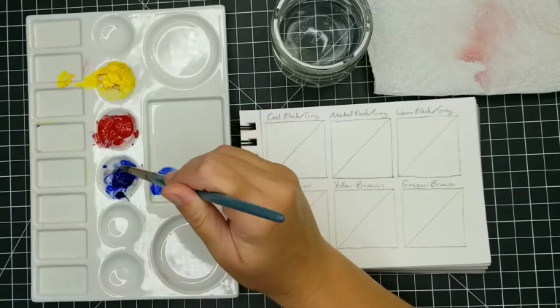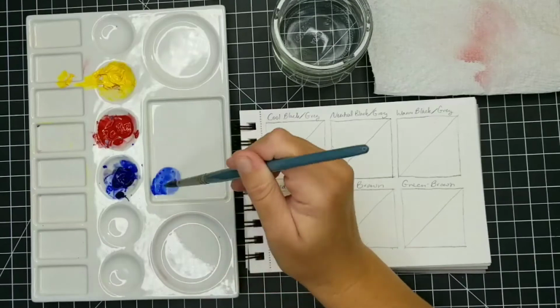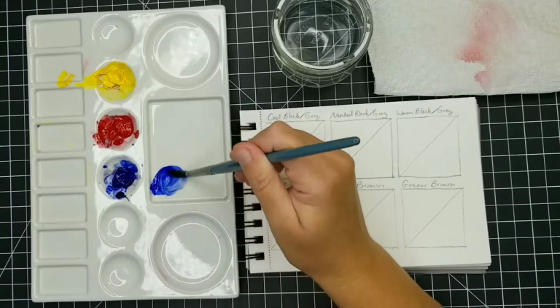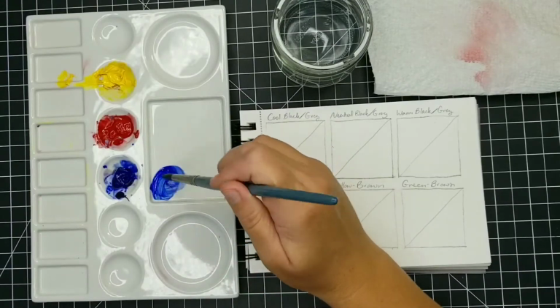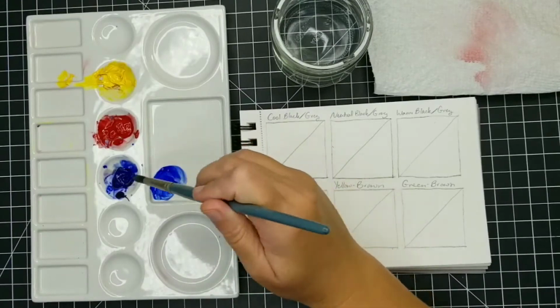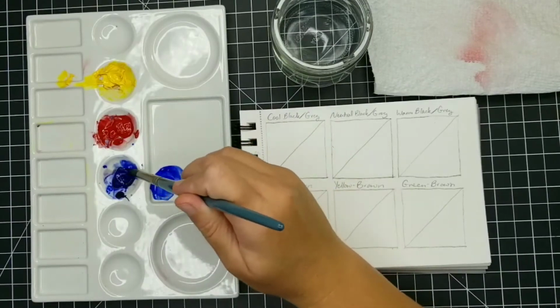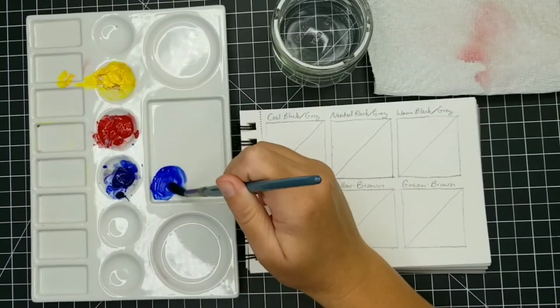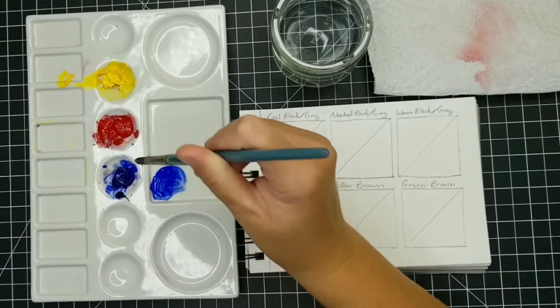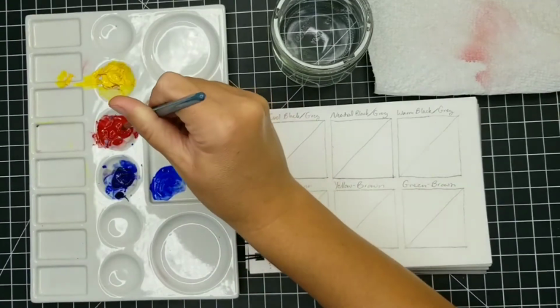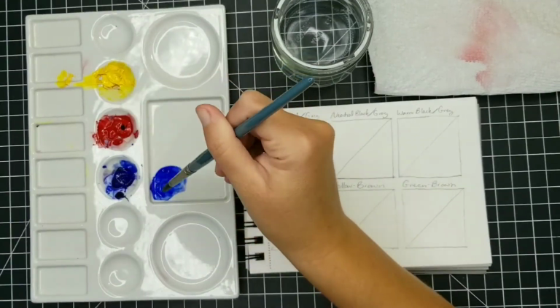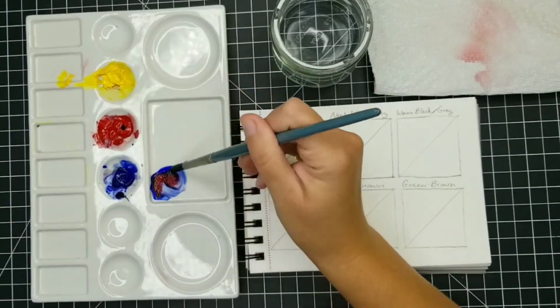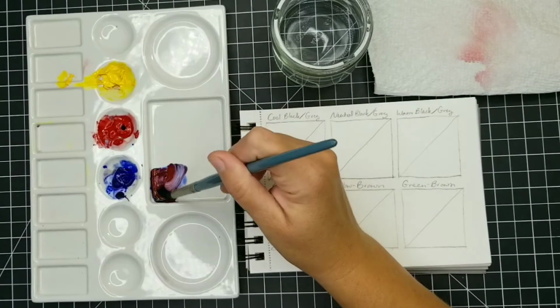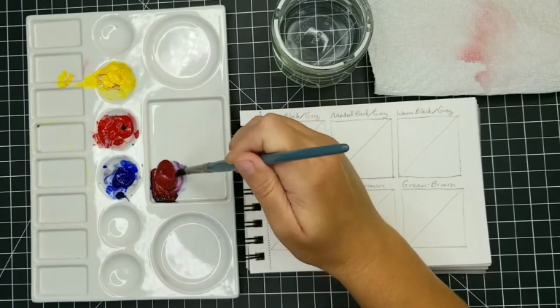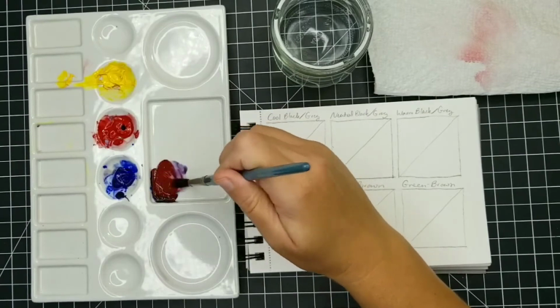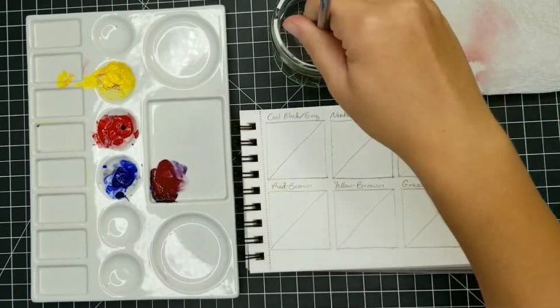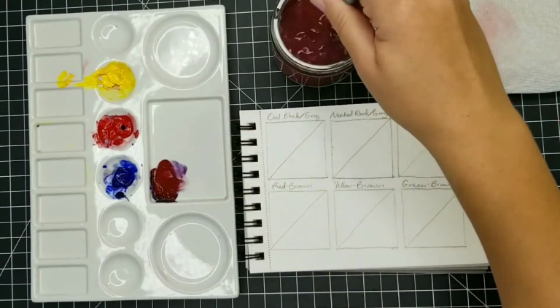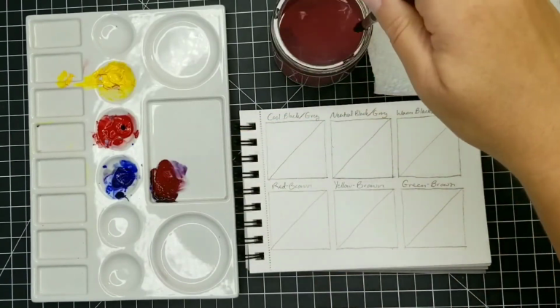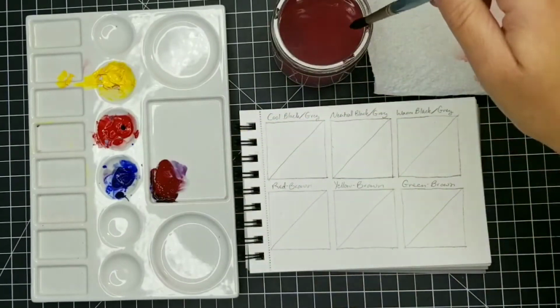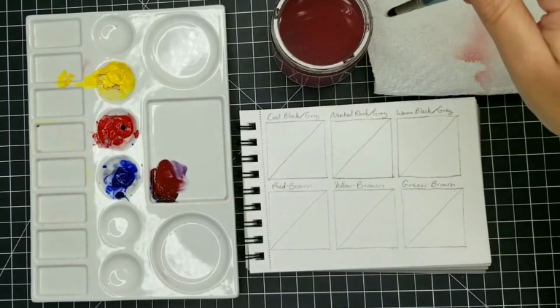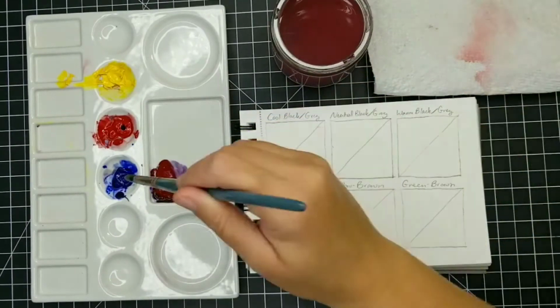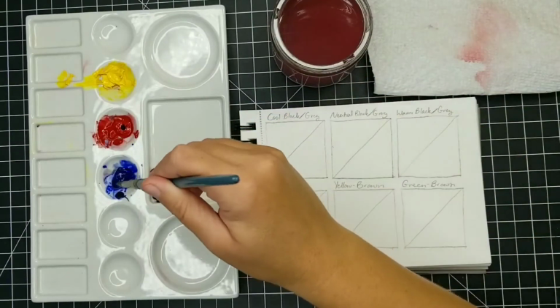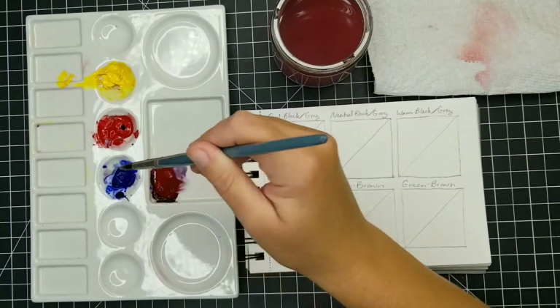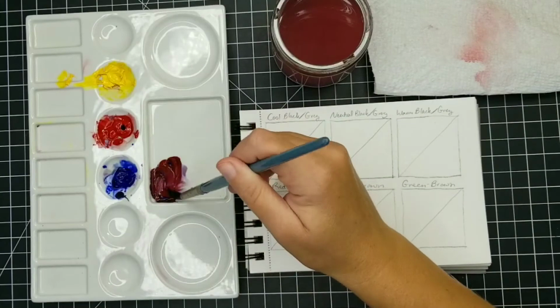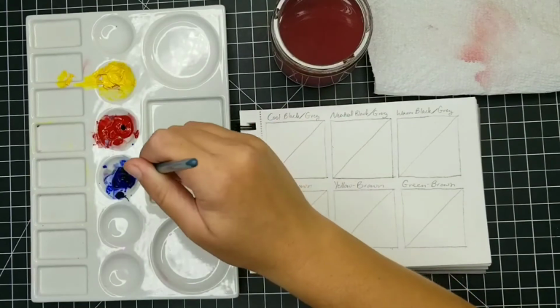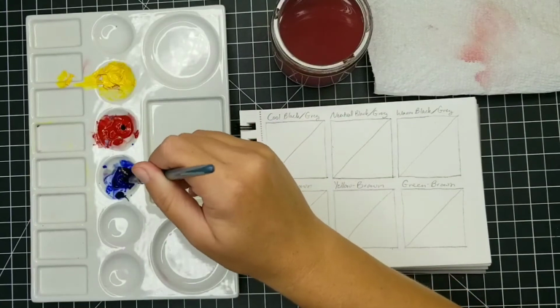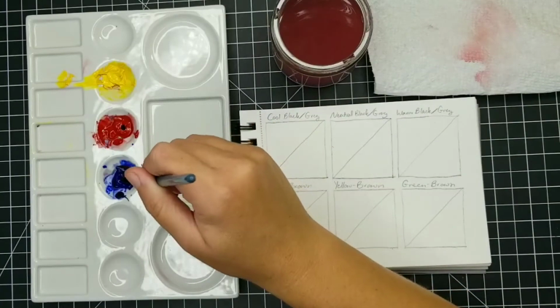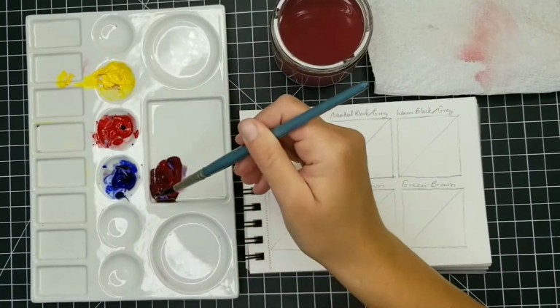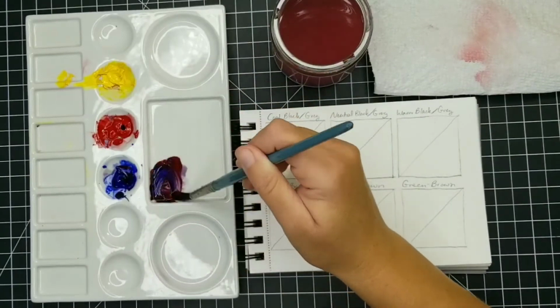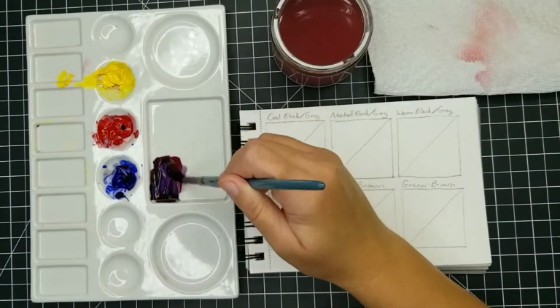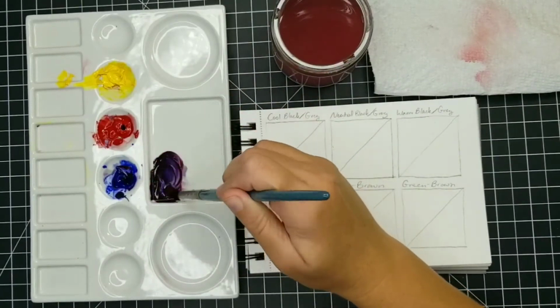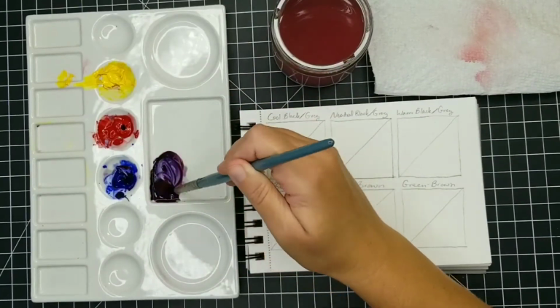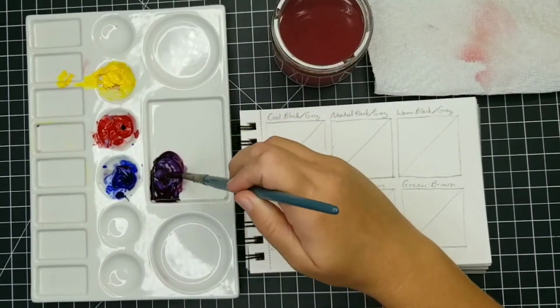On these first three squares on the top row, I'm going to show you three different blacks that we can mix. Now mixing any neutral, including black, is basically going to be a combination of all three primary colors.